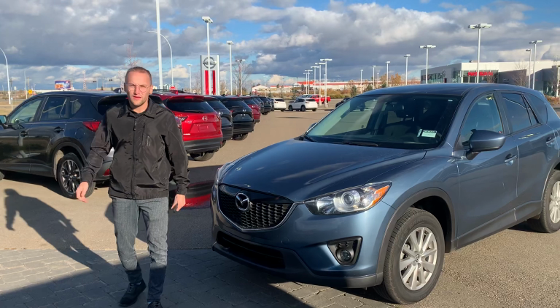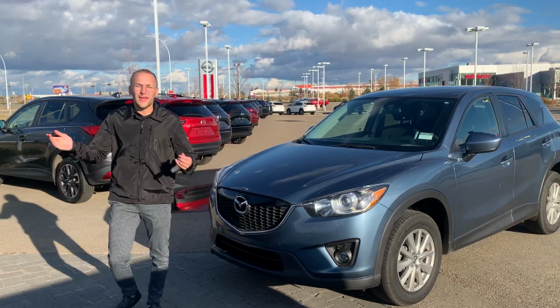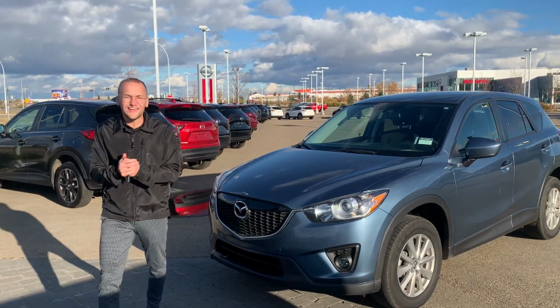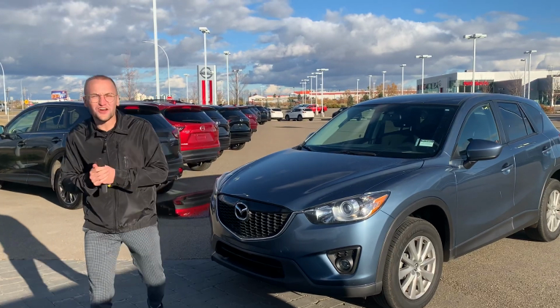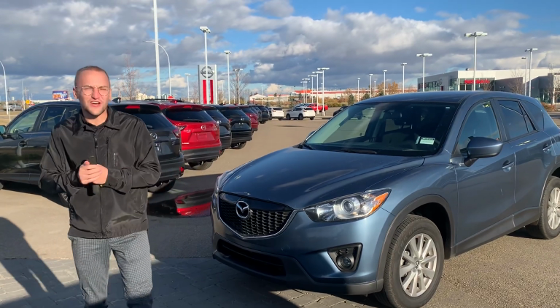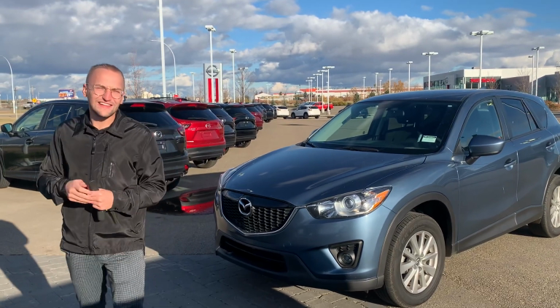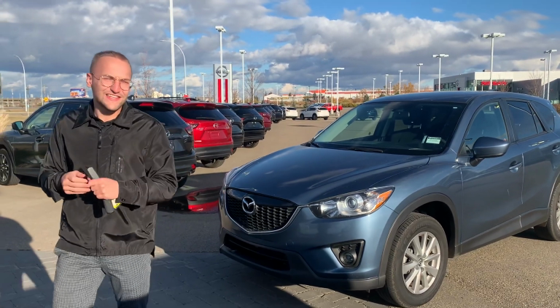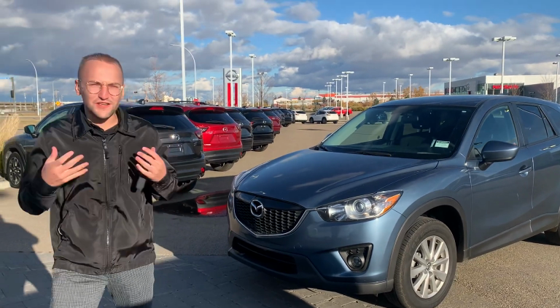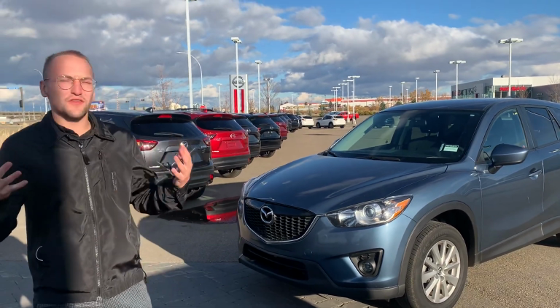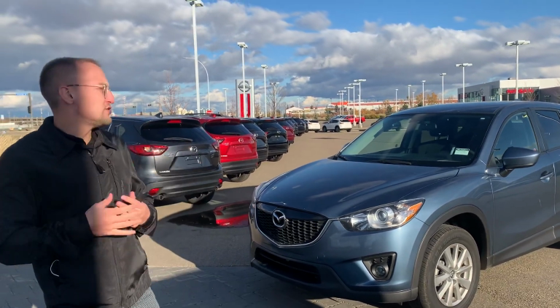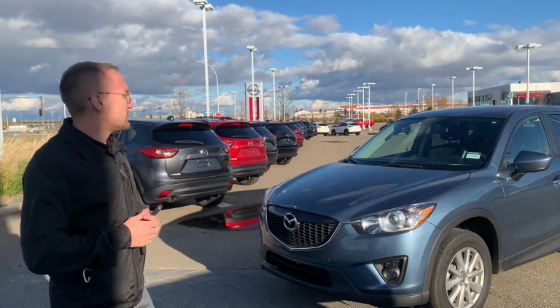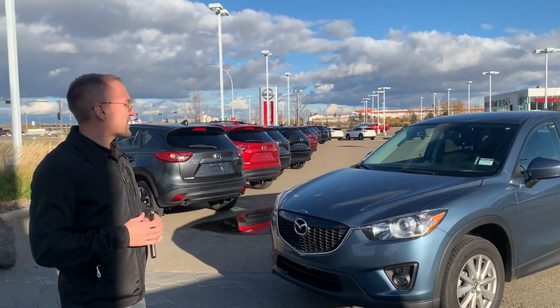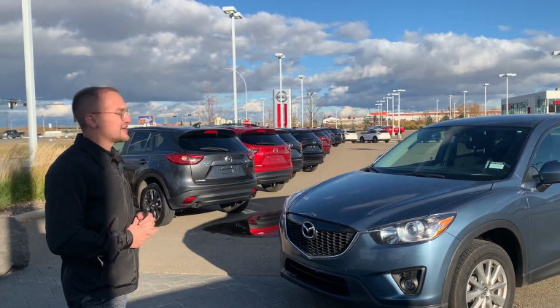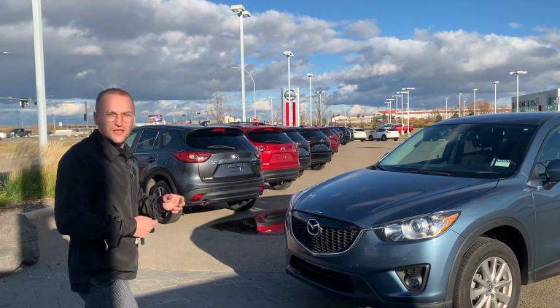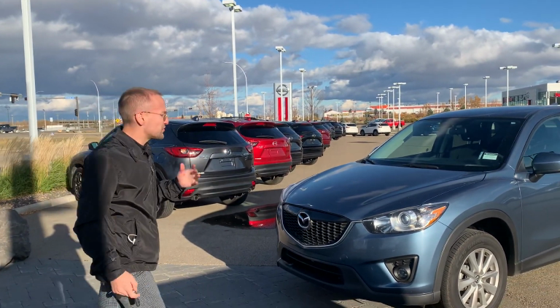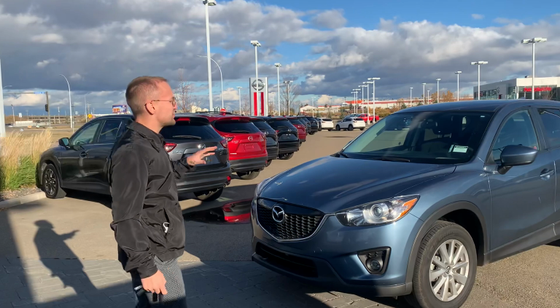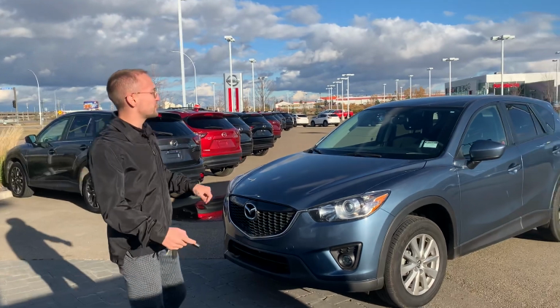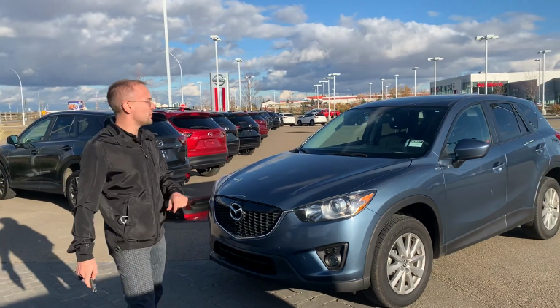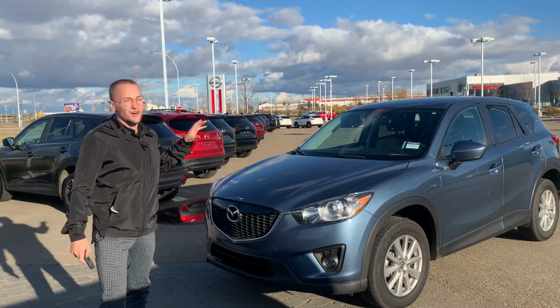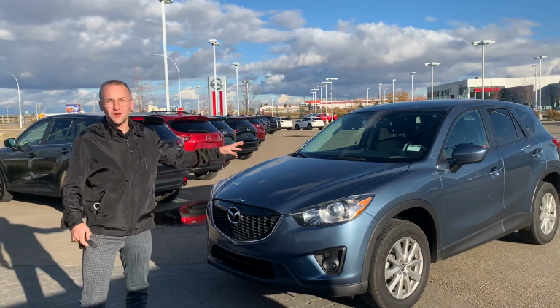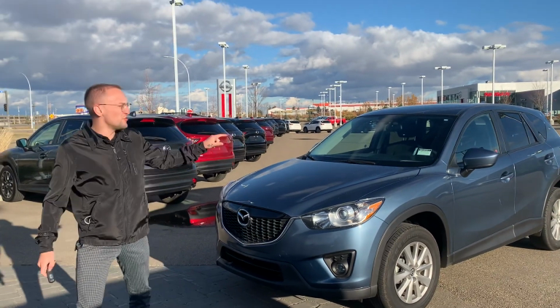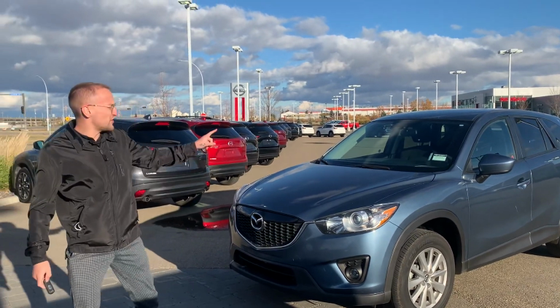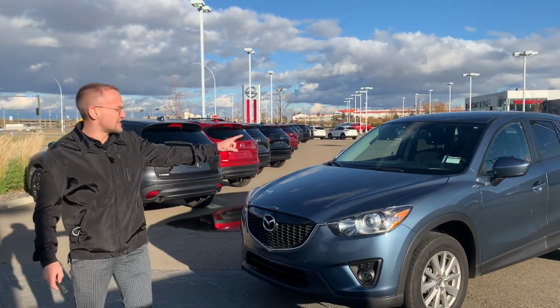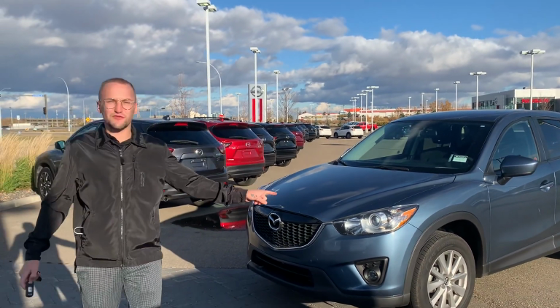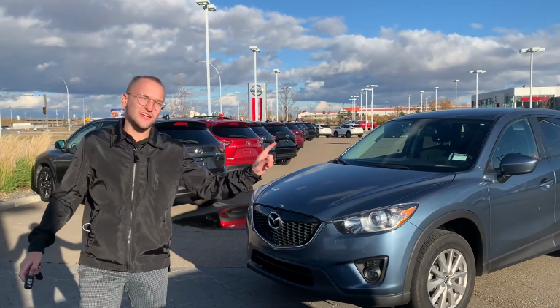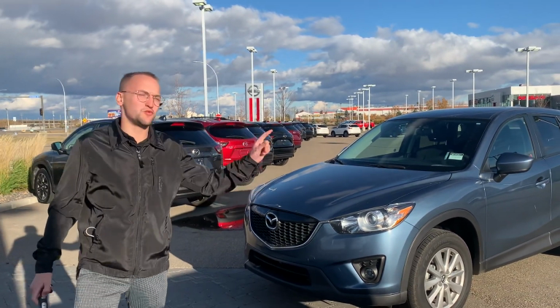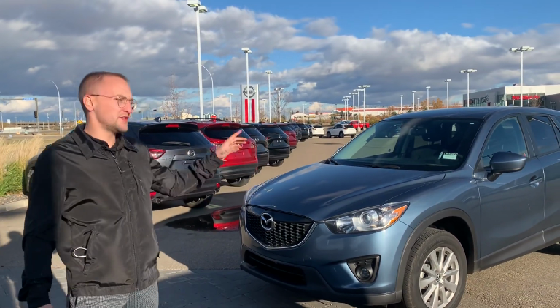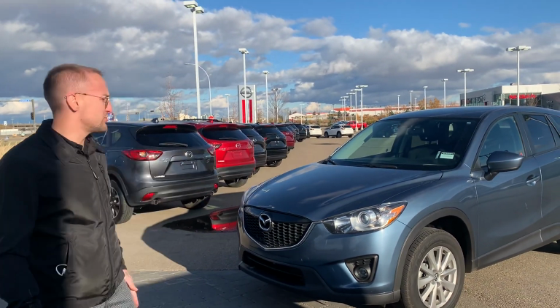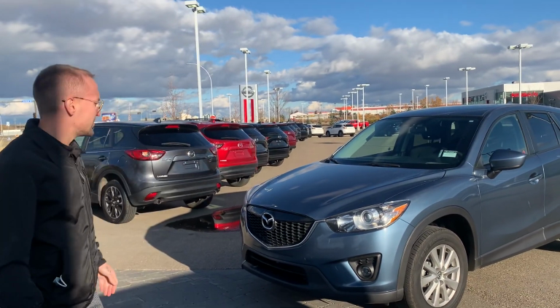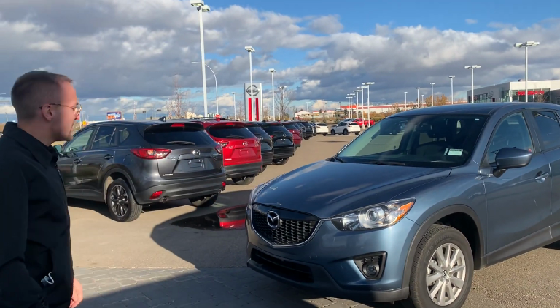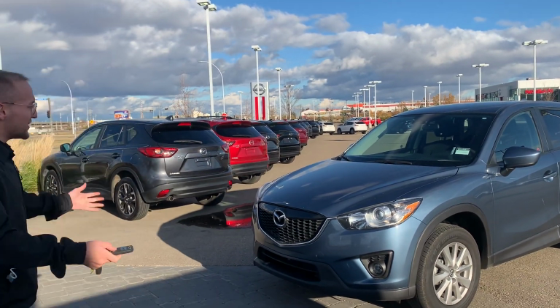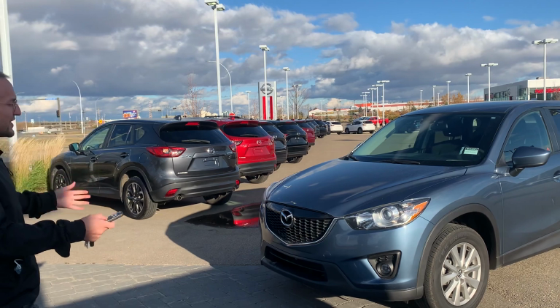Hey, it's Donovan here at LA Nissan. I just wanted to thank you so much for coming in today. It was a pleasure dealing with you. I also wanted to do a video on the CX-5 in case you wanted to show someone. So here it is.